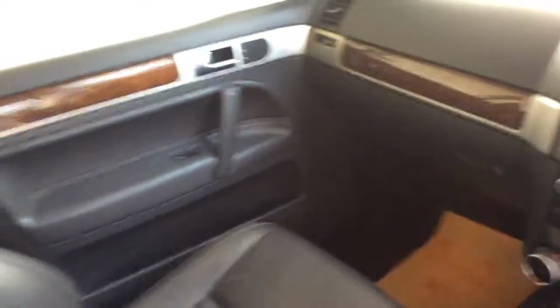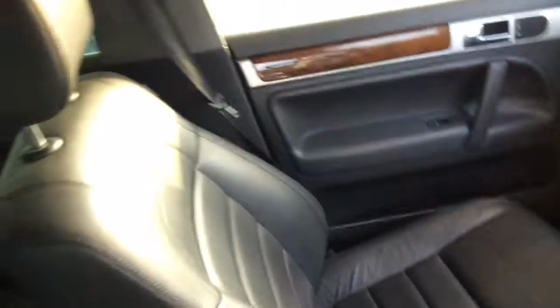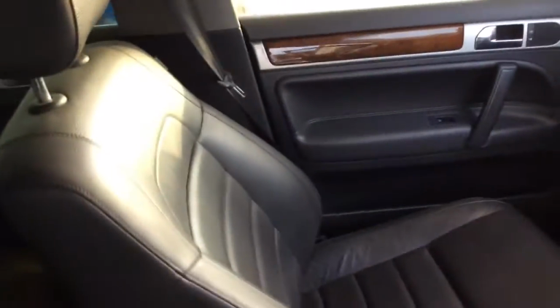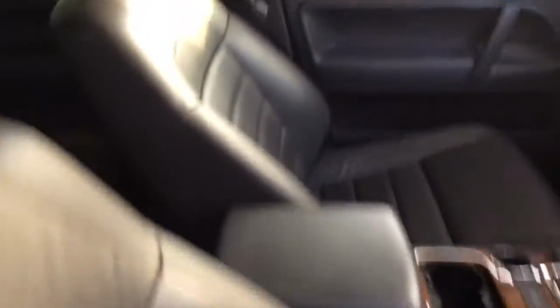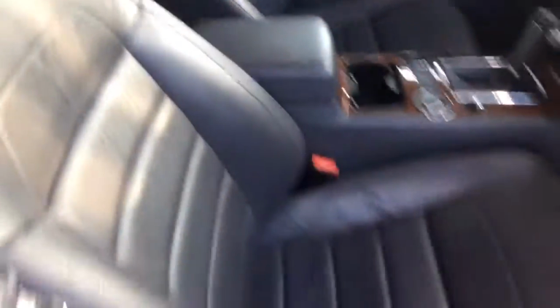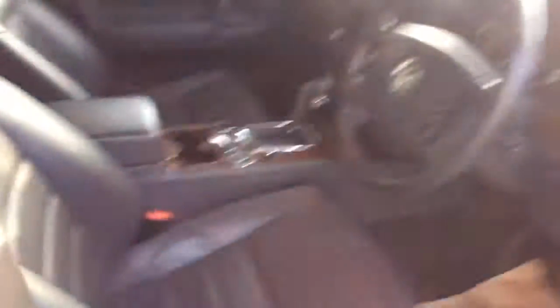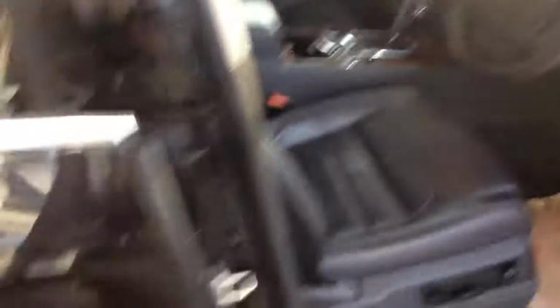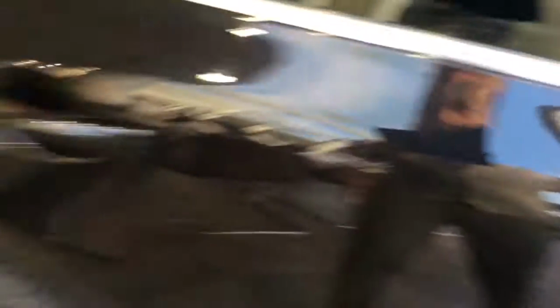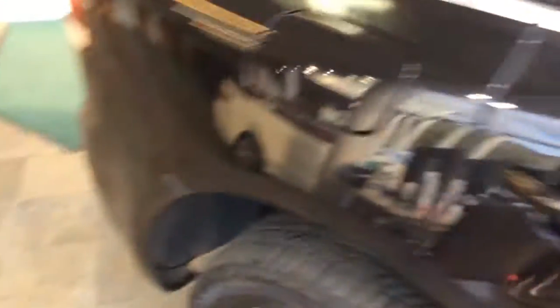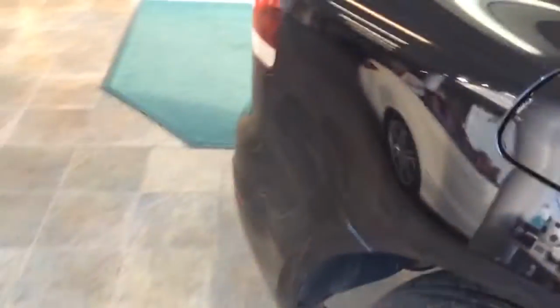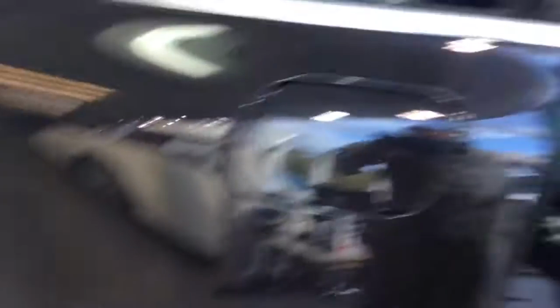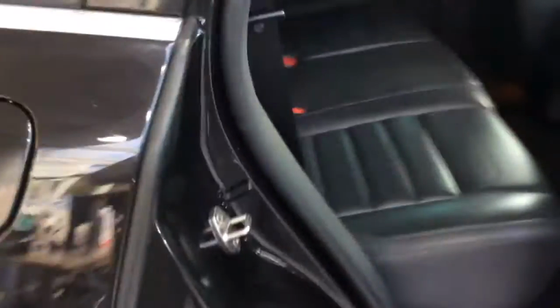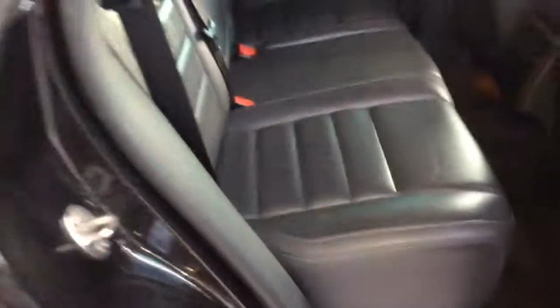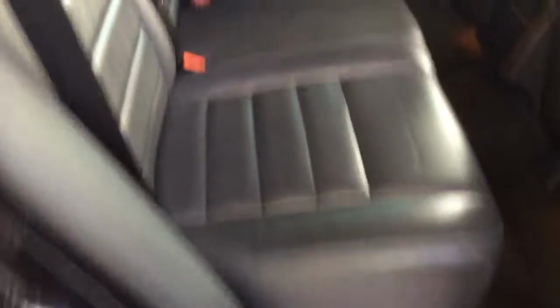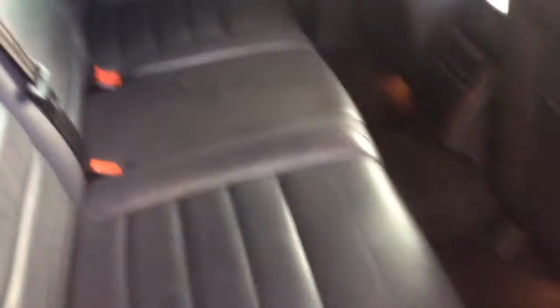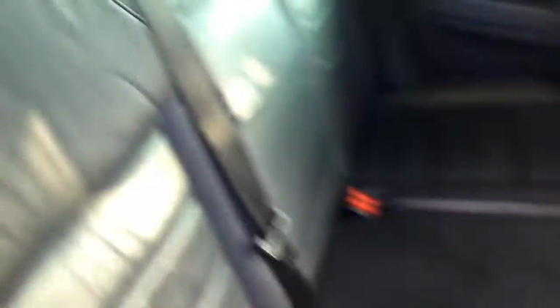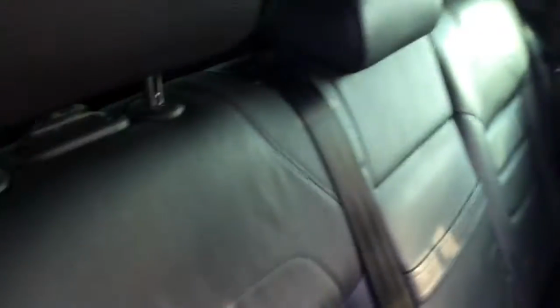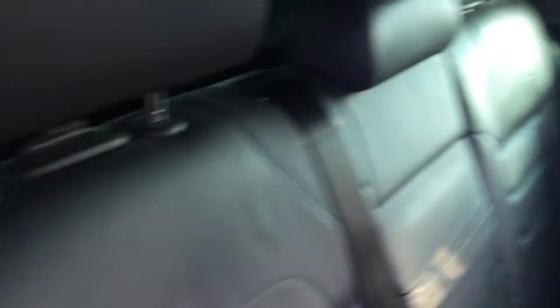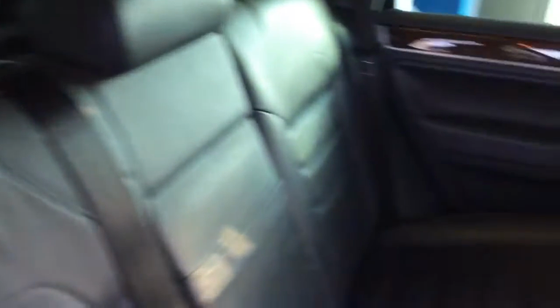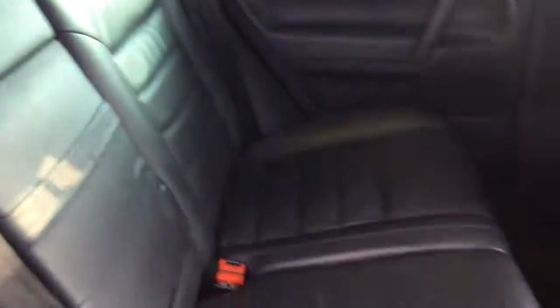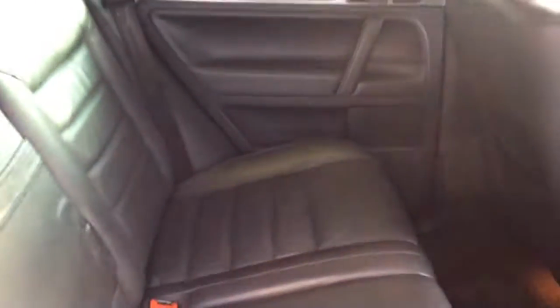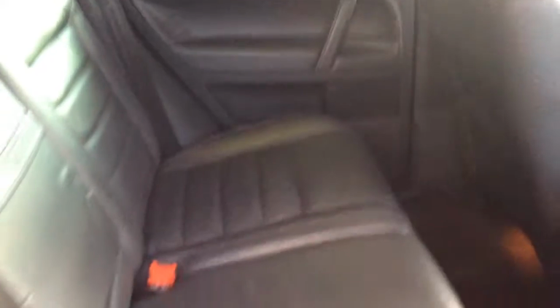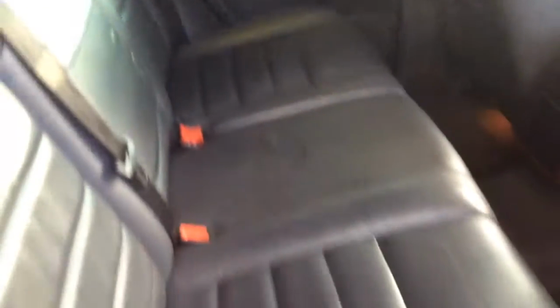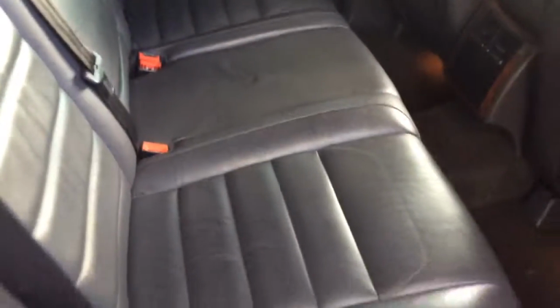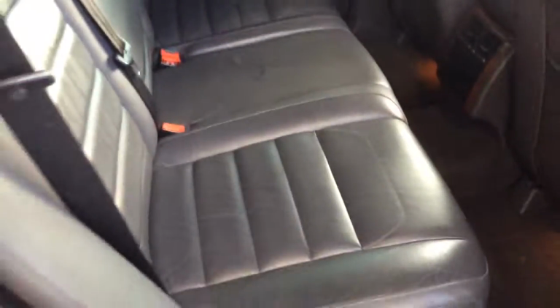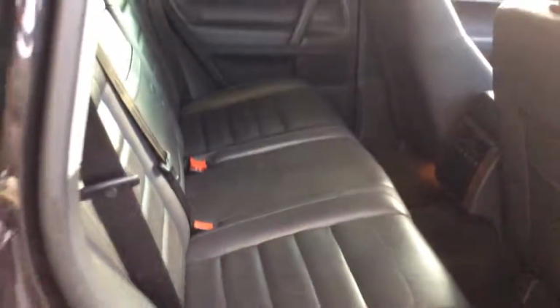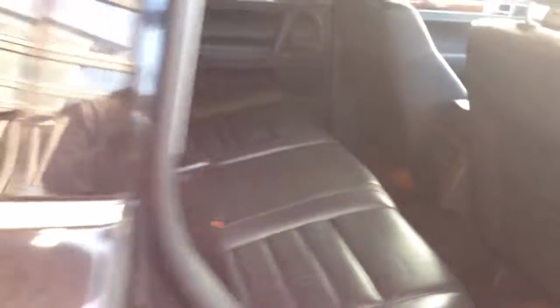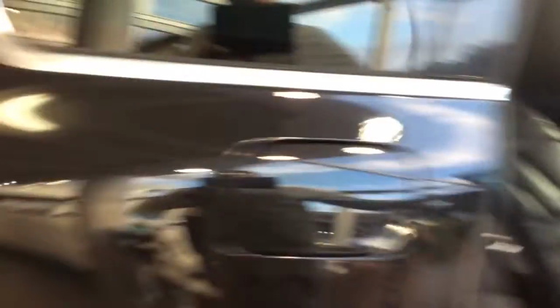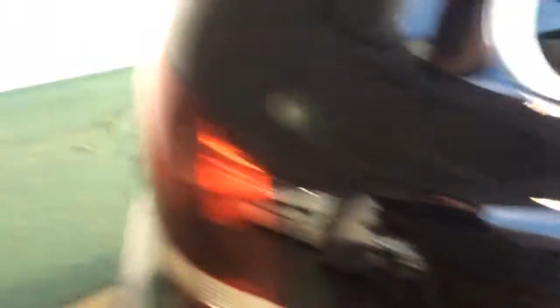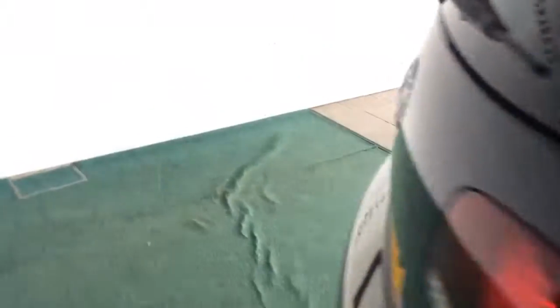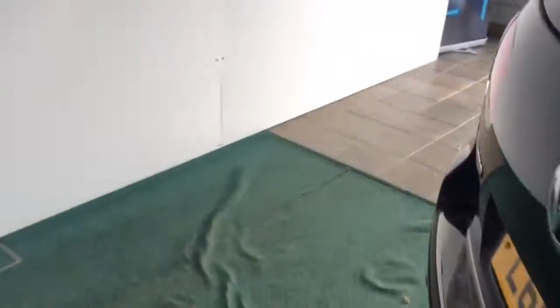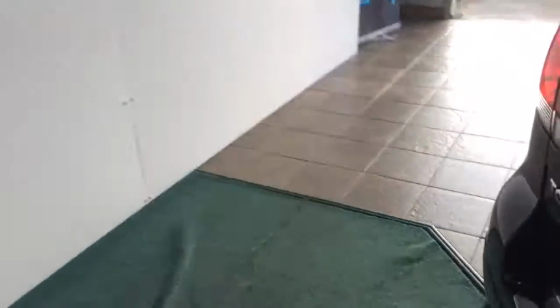Heated front seats, and heated seats in the back of the car as well. Full leather throughout. It doesn't smell like it's been smoked in at all — it's in really good shape, actually, for a ten and a half year old car, as you would expect from a car of this ilk.